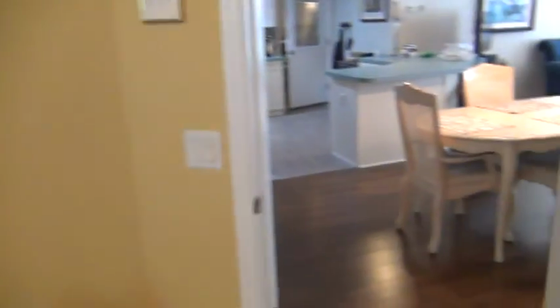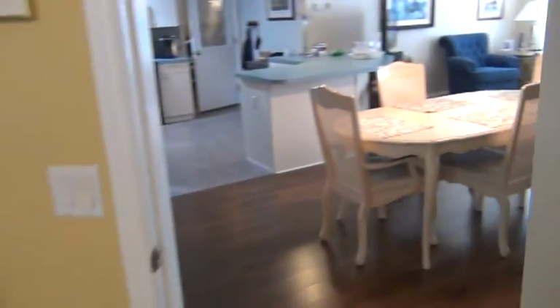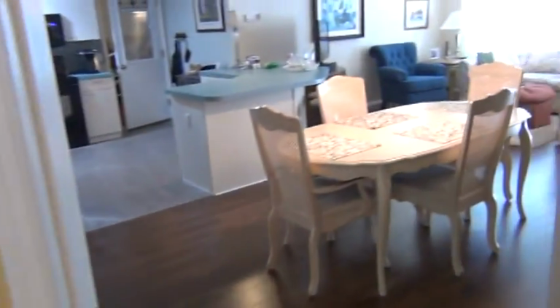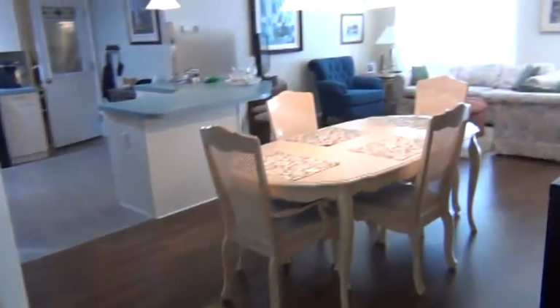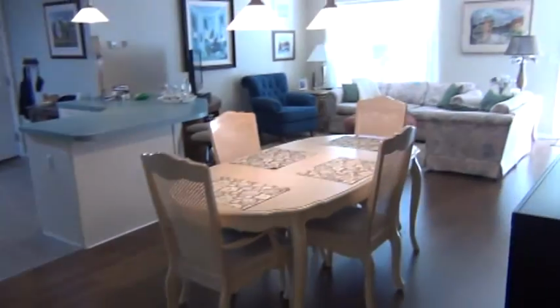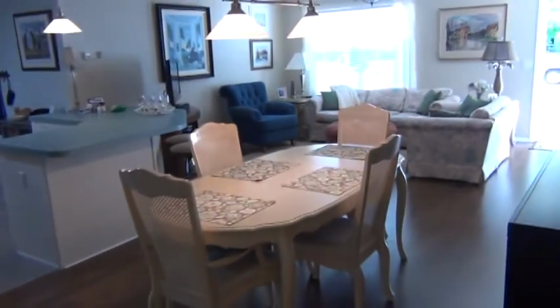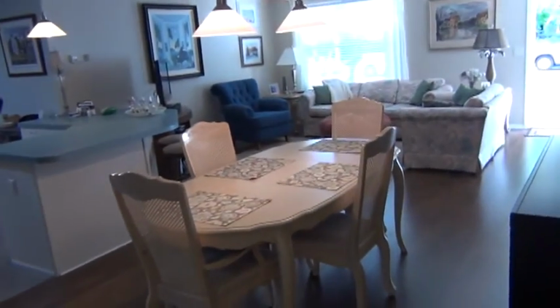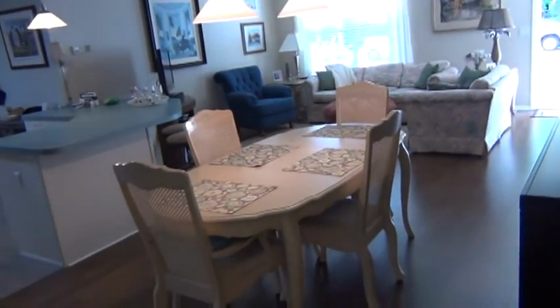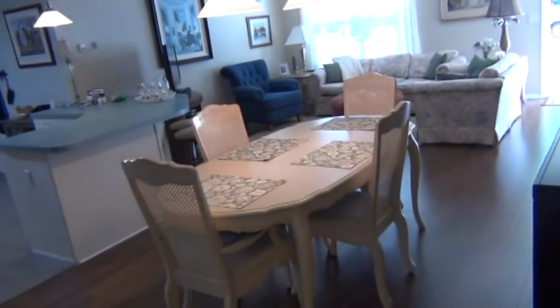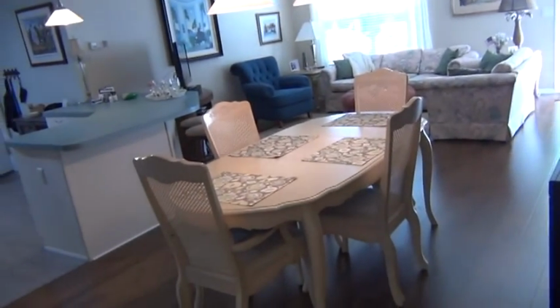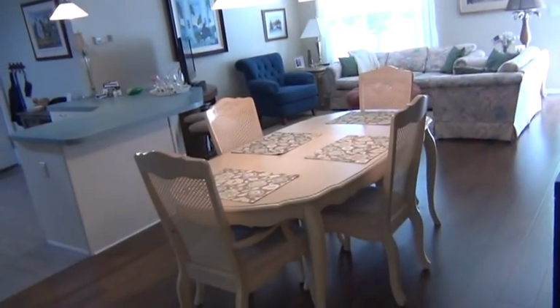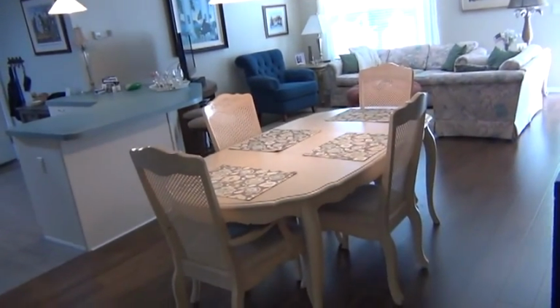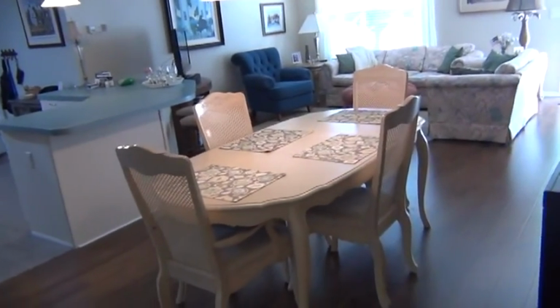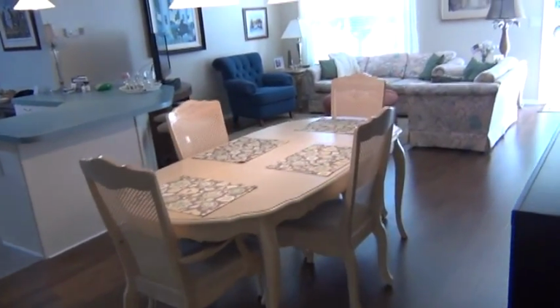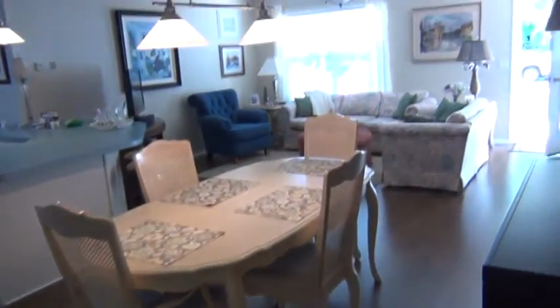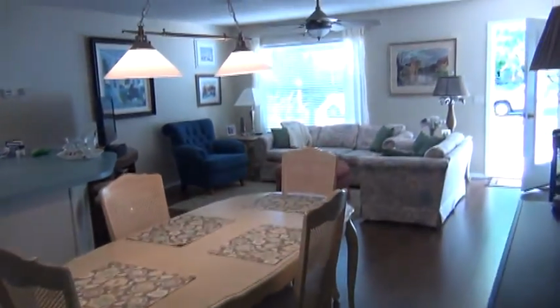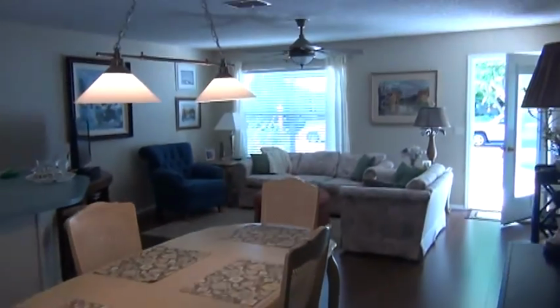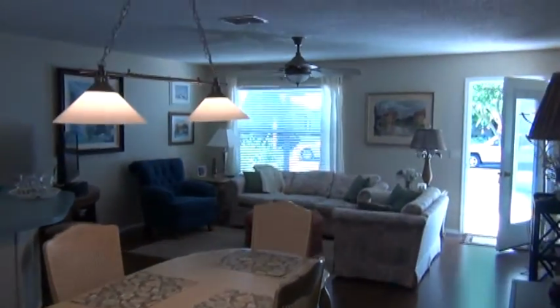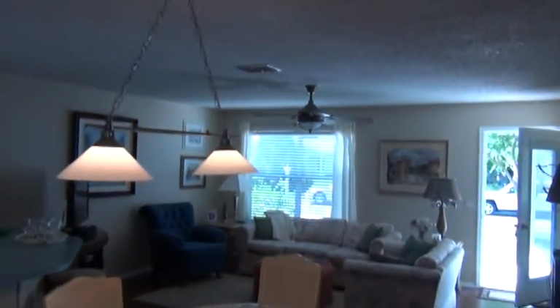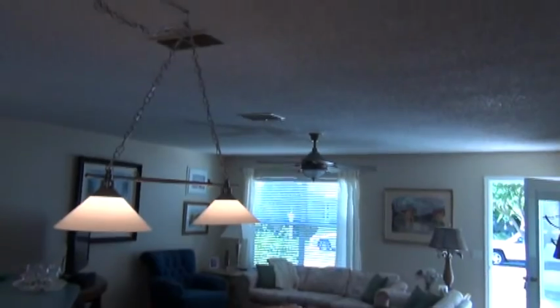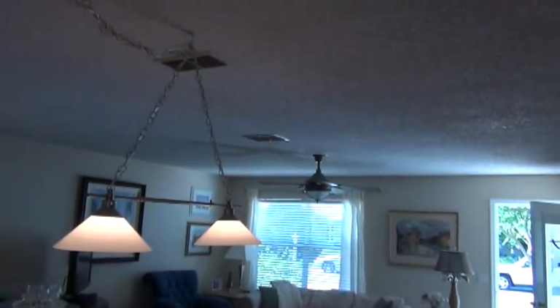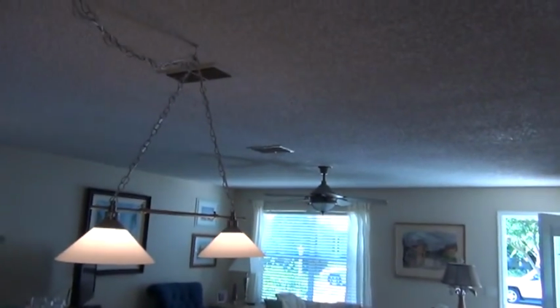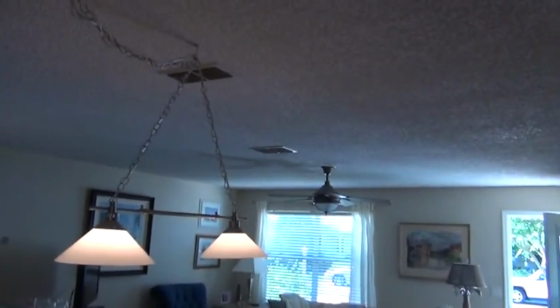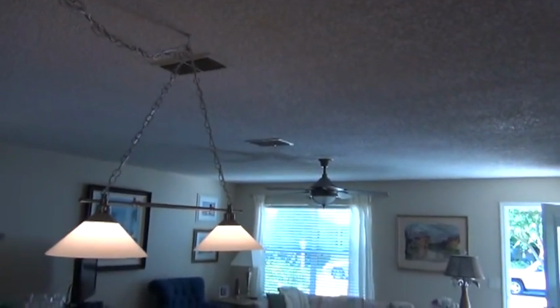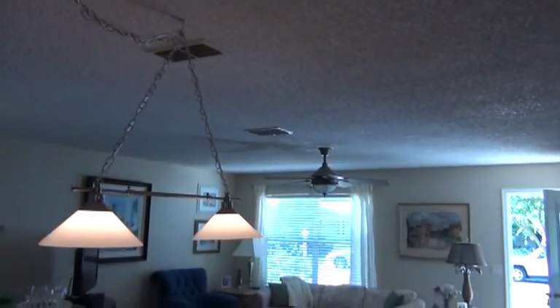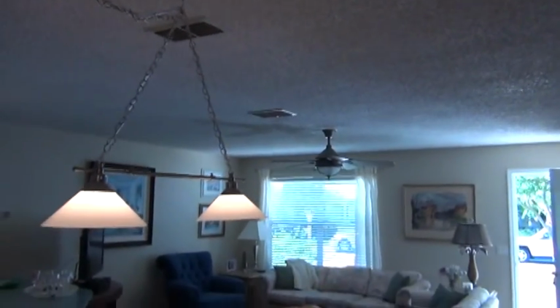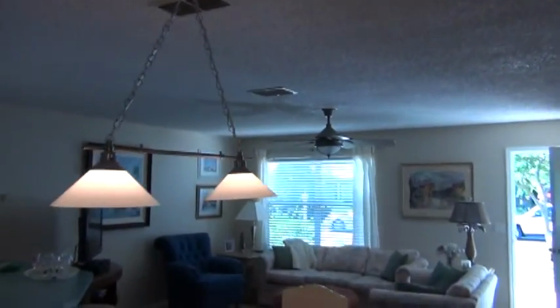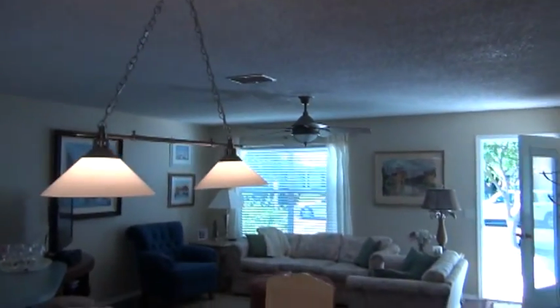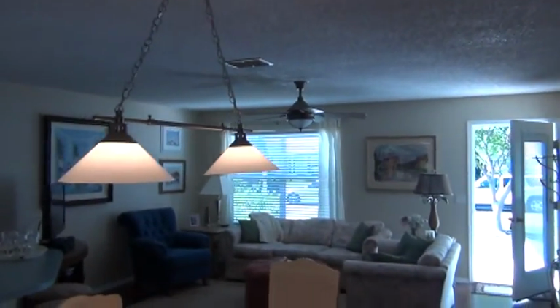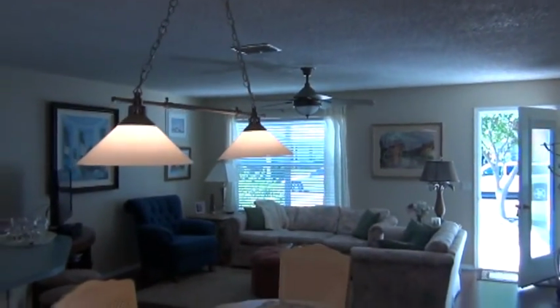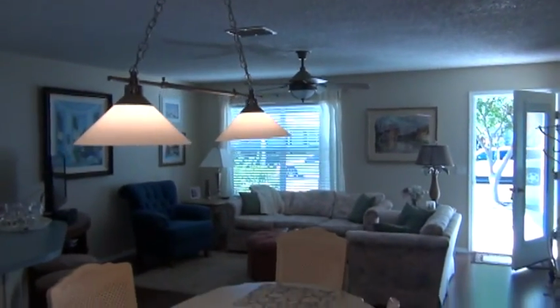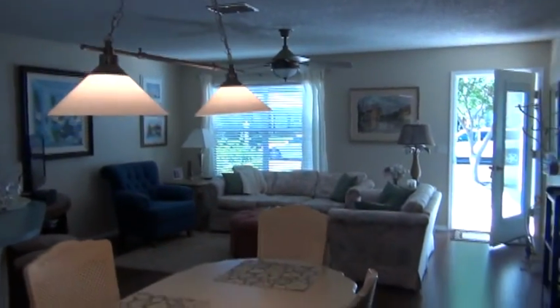Back out into the living area. There's your dining room. You do have eight foot flat ceilings in this home. Custom fans.